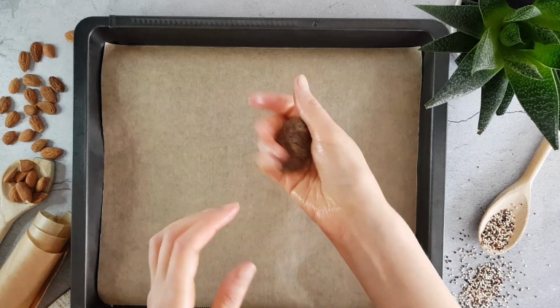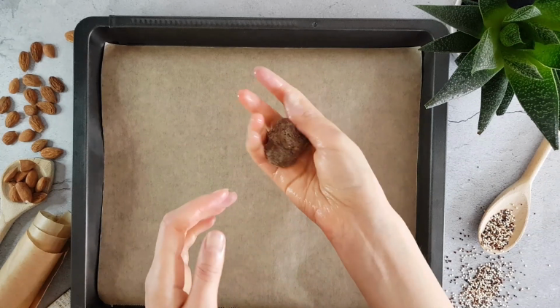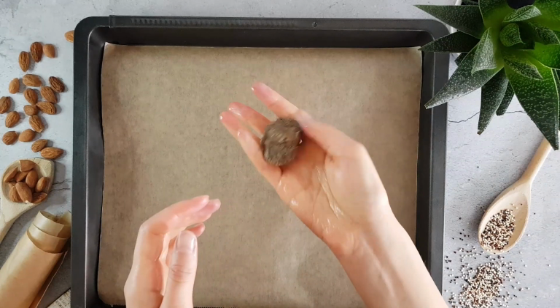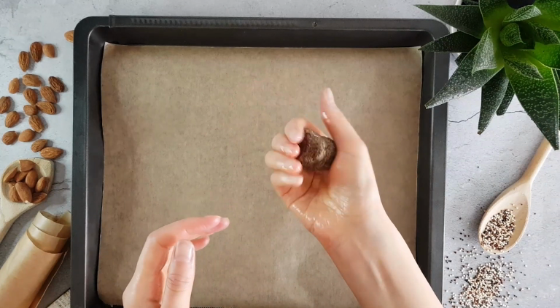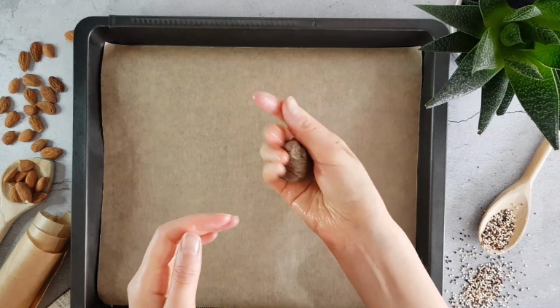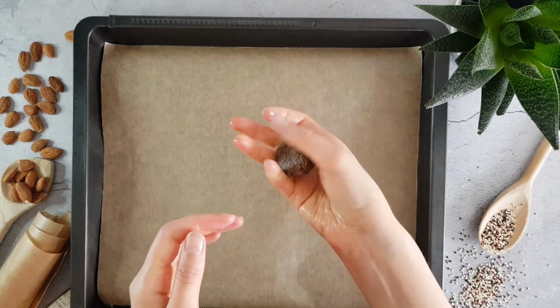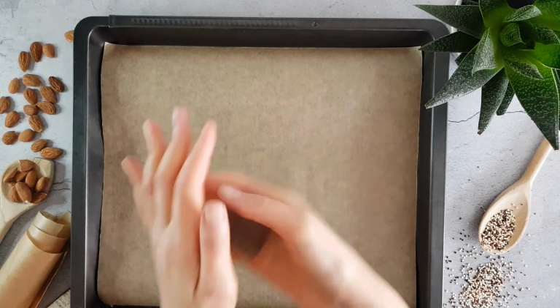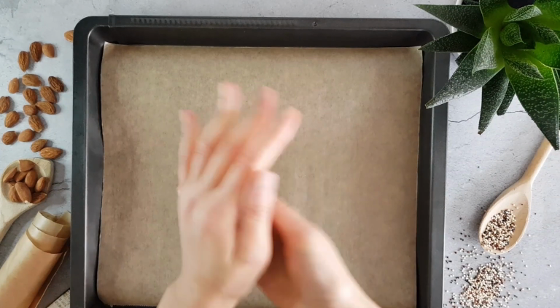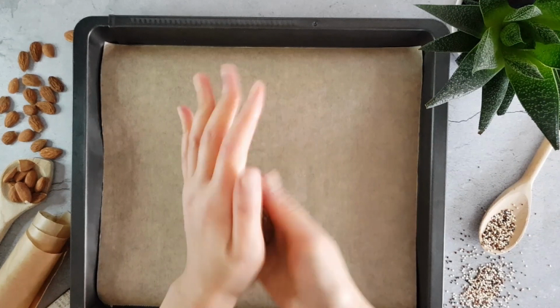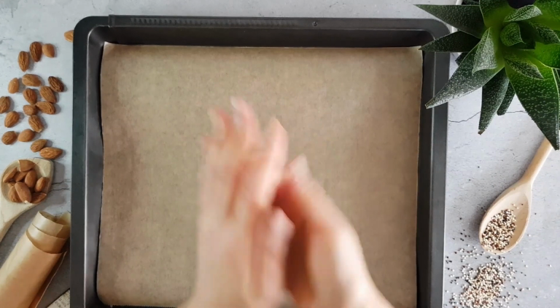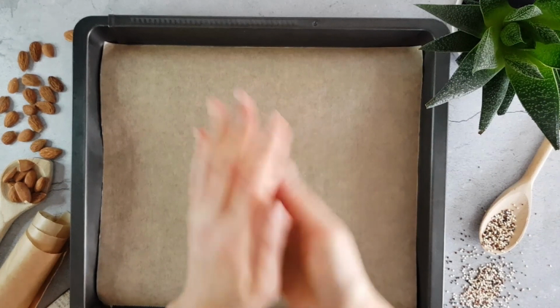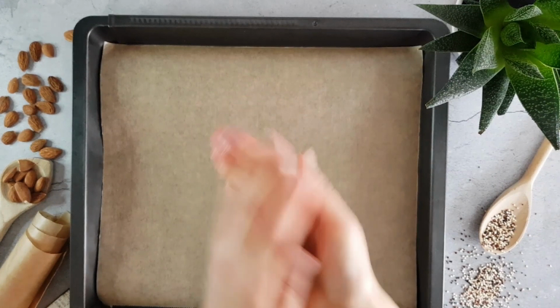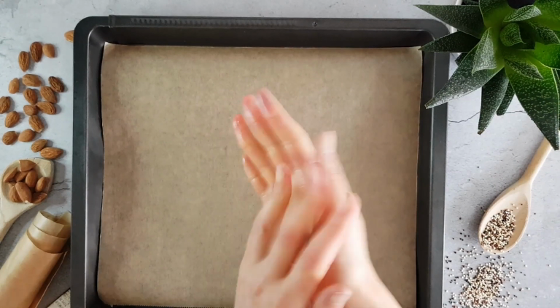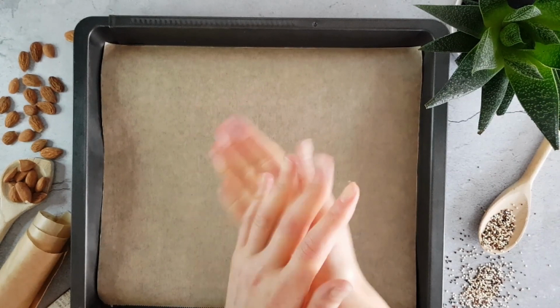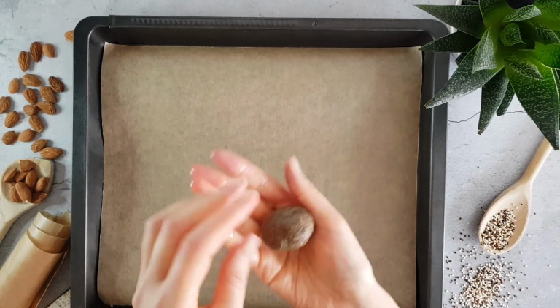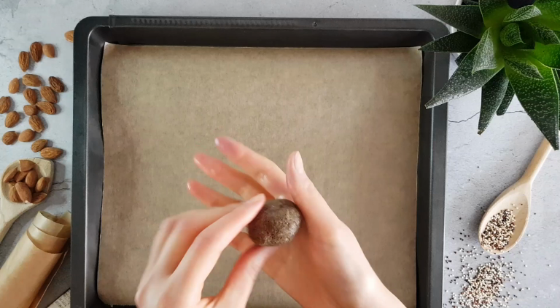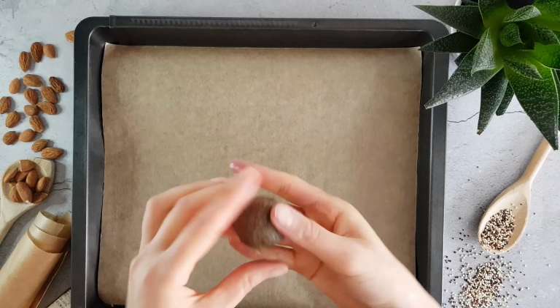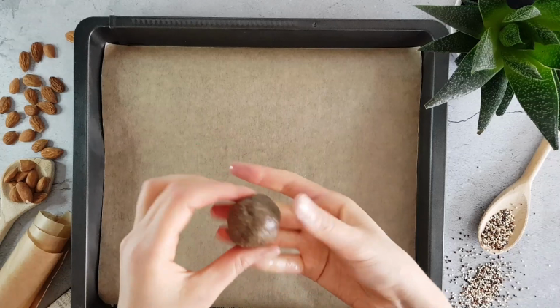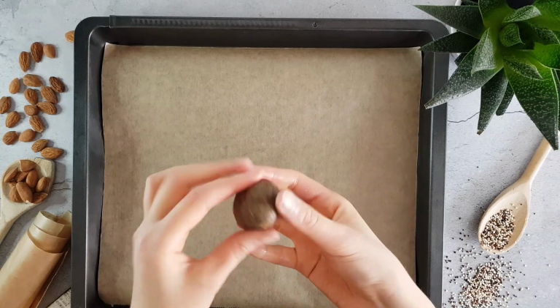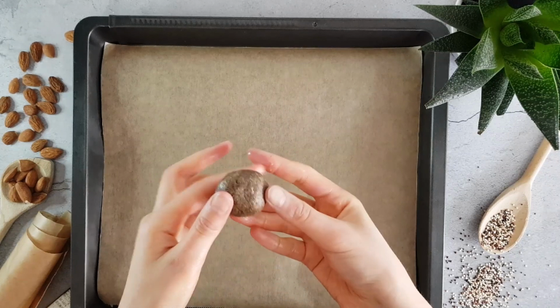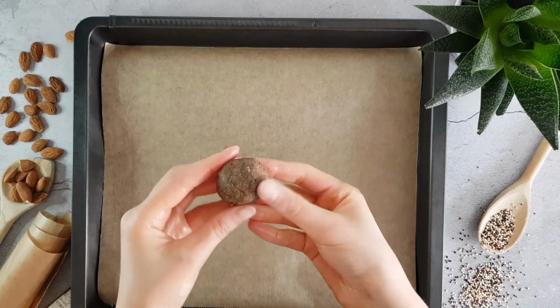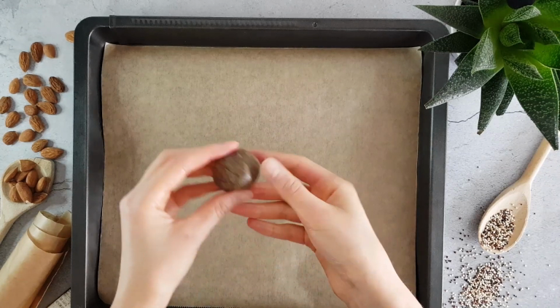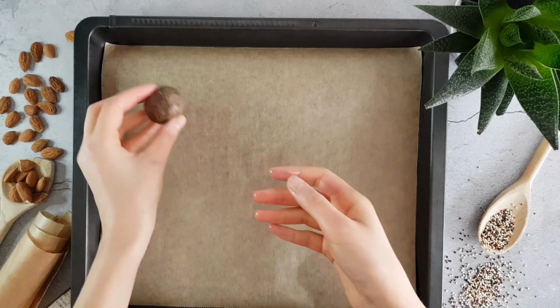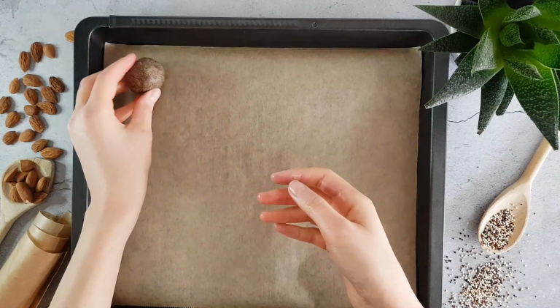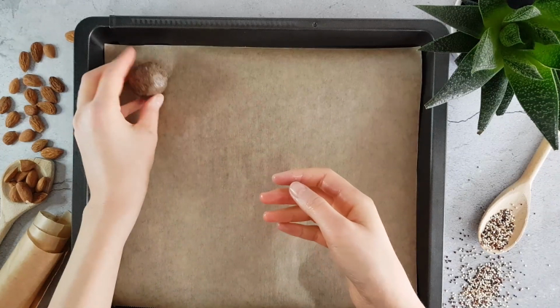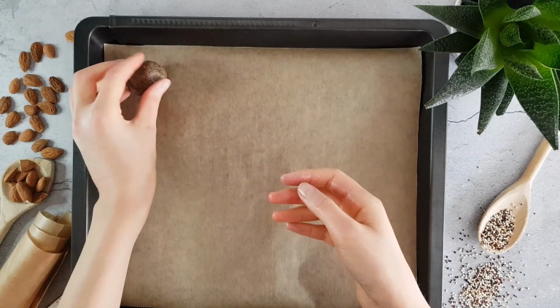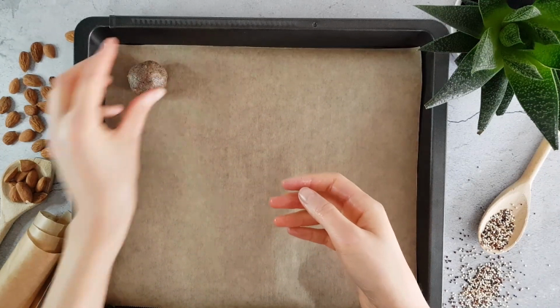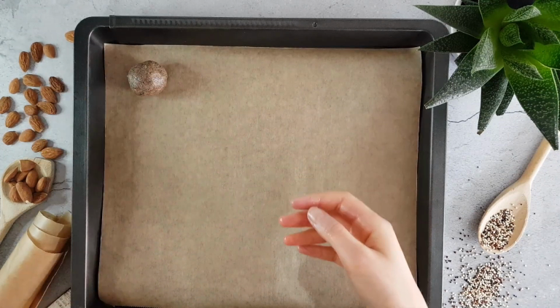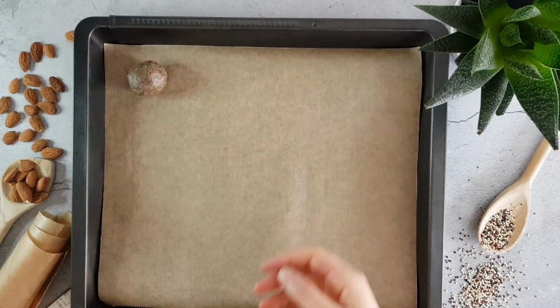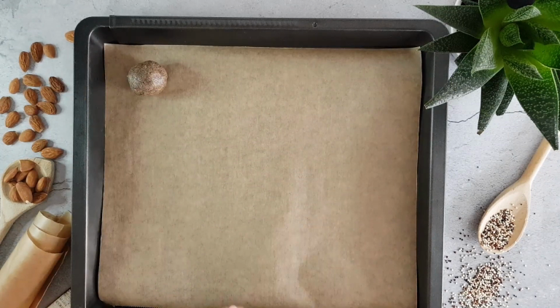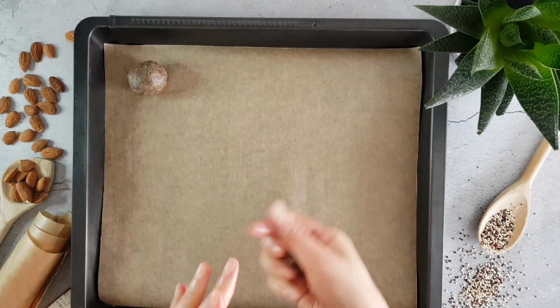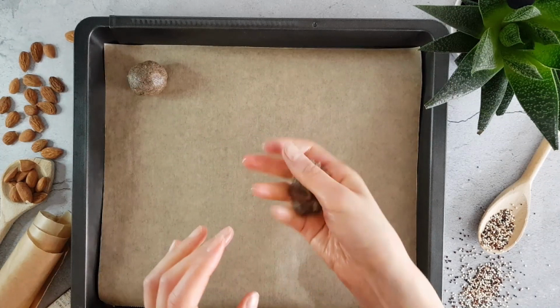I'll mix the skin on the side. We won't find the skin on the other side. The skin is soft.